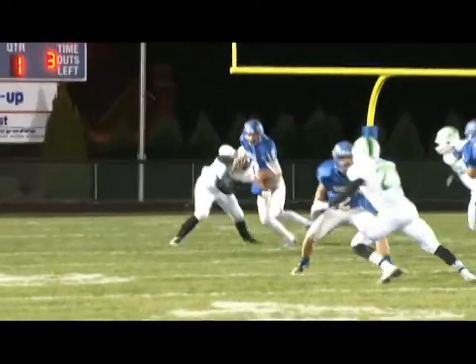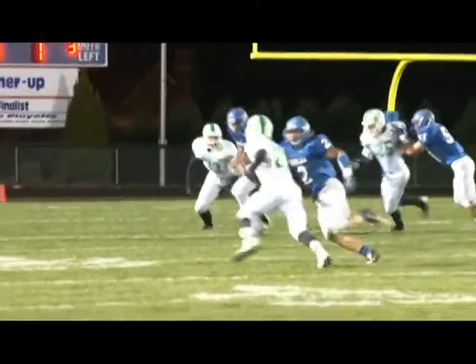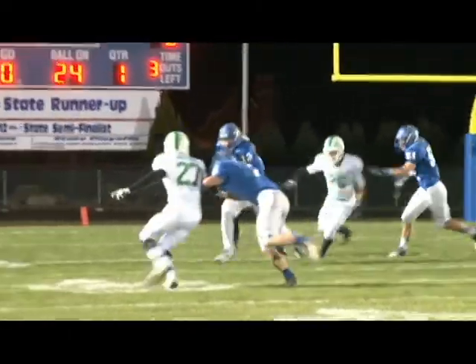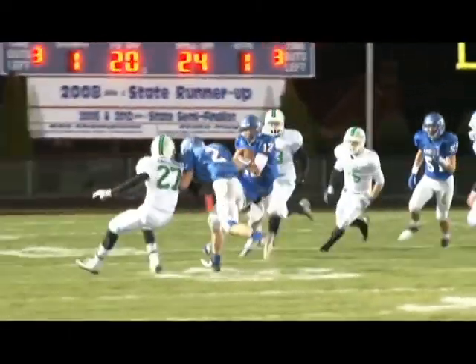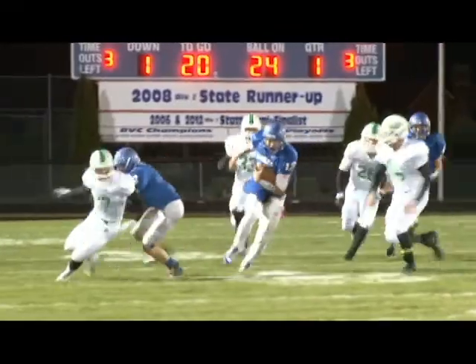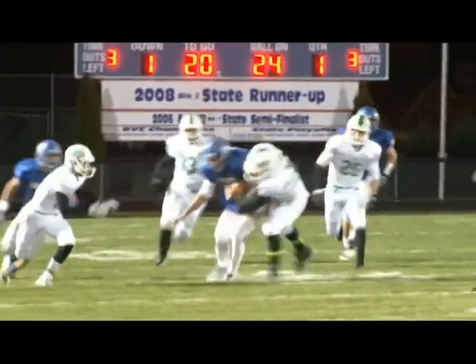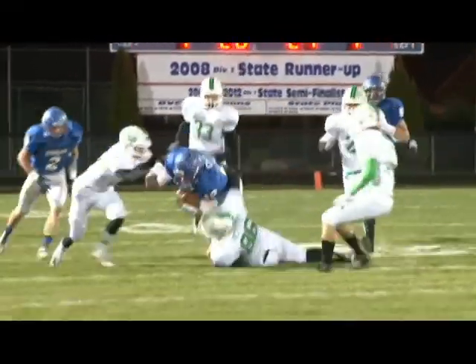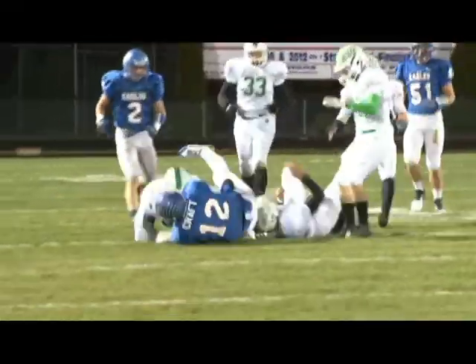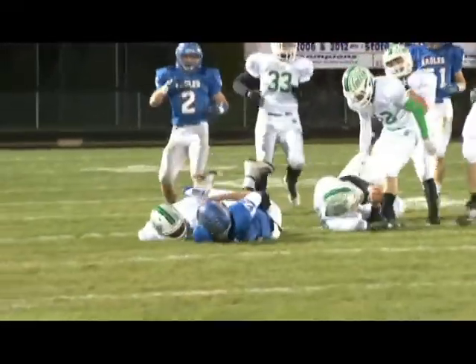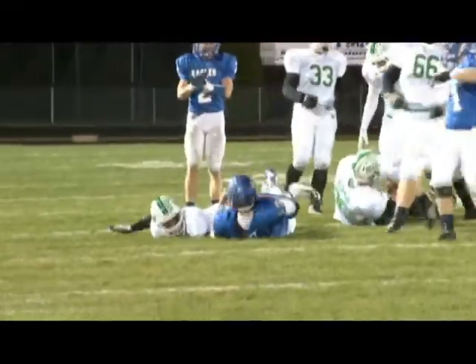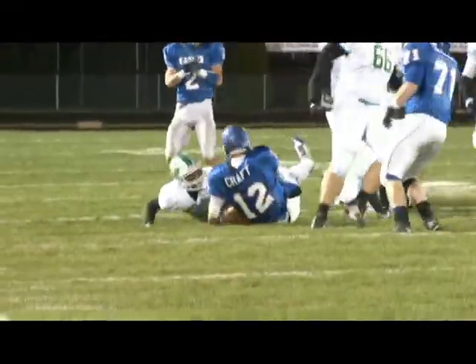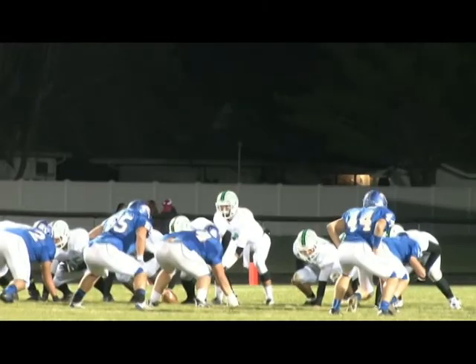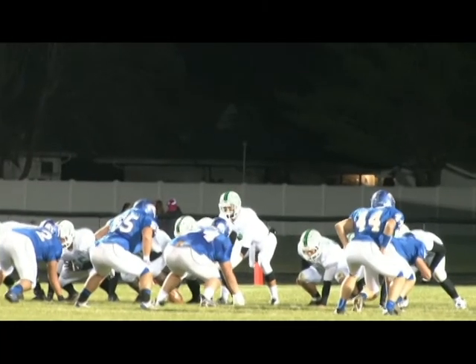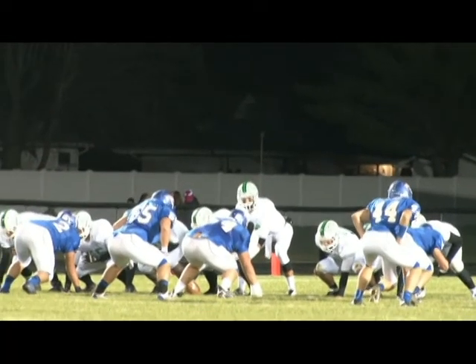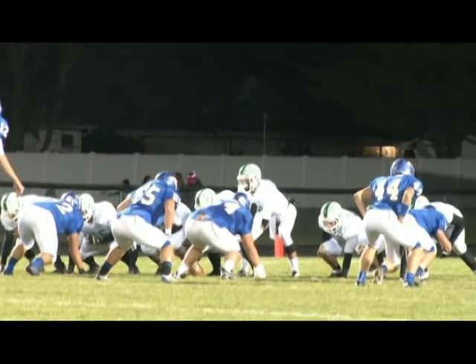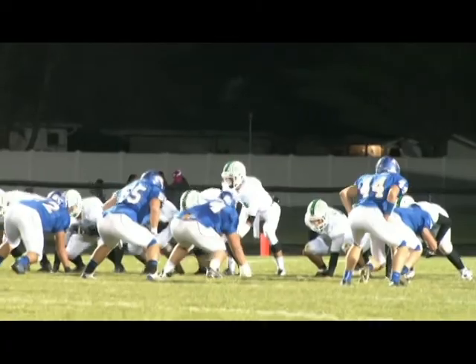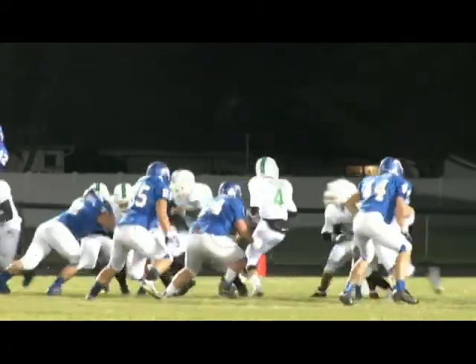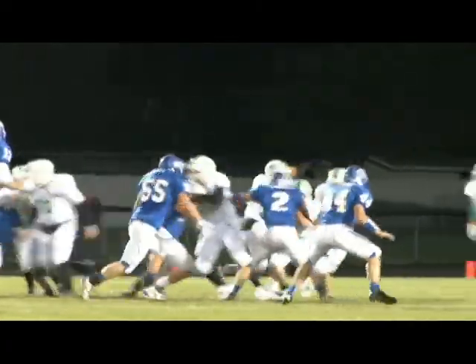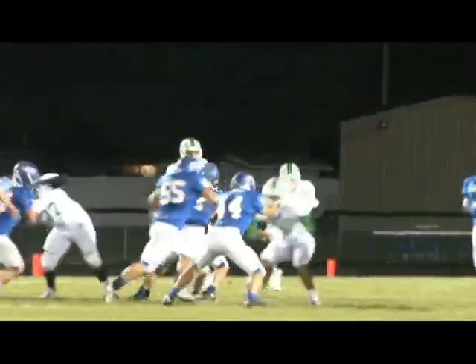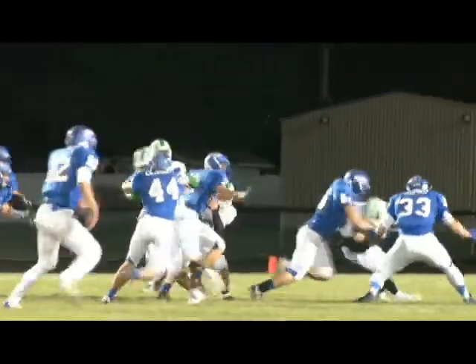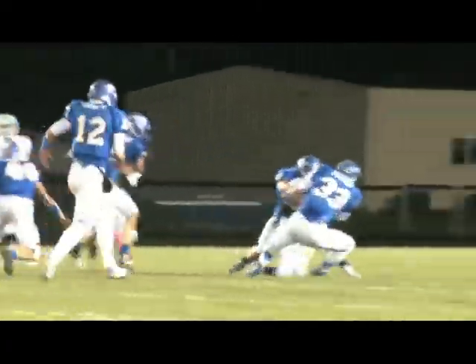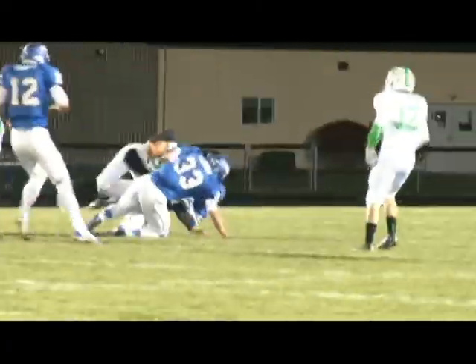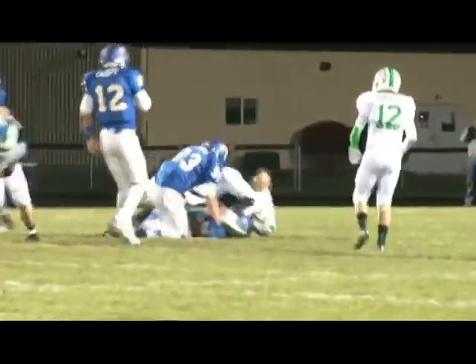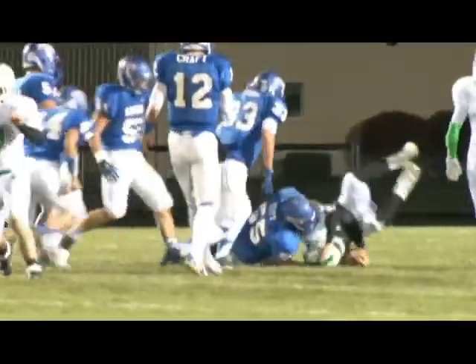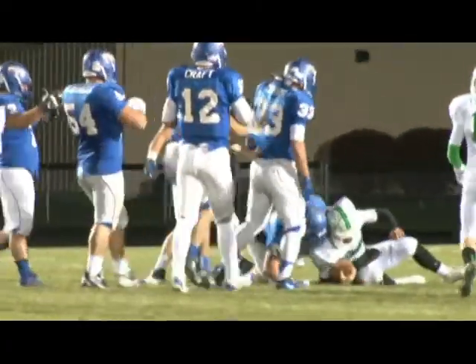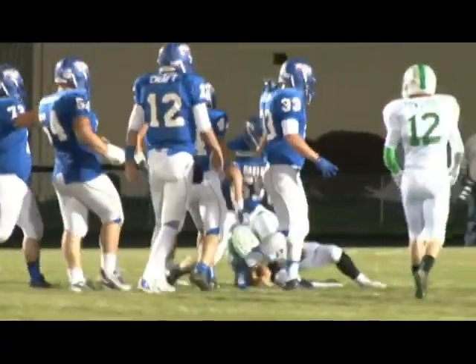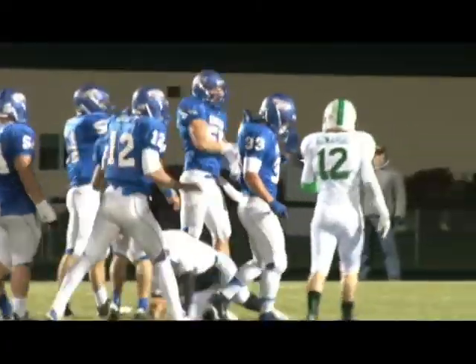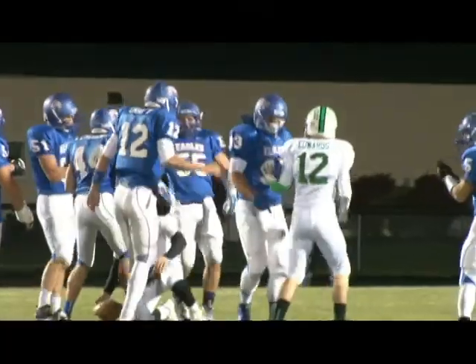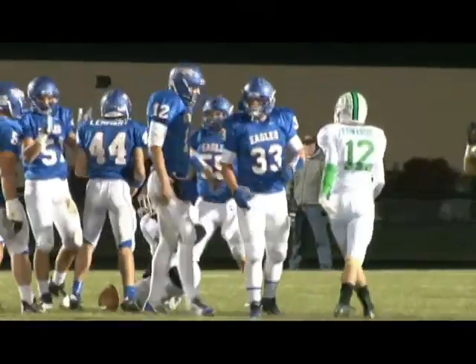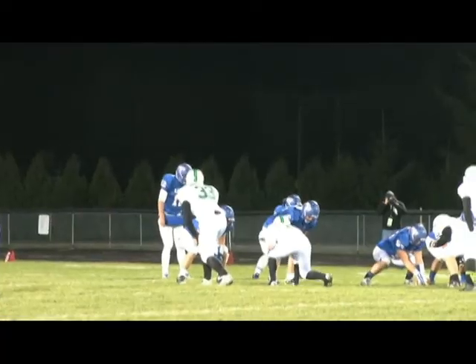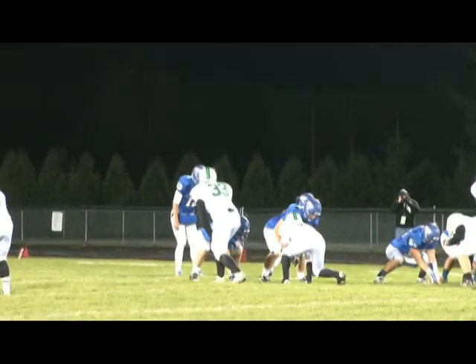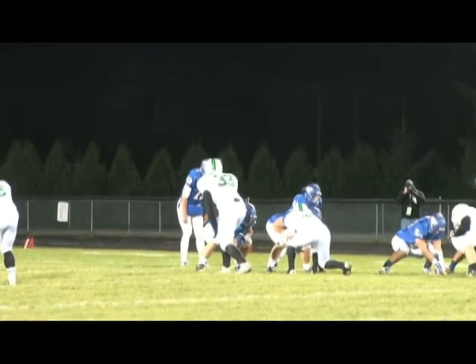We start with Liberty Benton QB Nathan Kraft bobbling the snap but he recovers and picks up 11 yards on the run. After a Liberty Benton punt, Delta is facing a third and five and the Eagle defense comes up with a huge stop. It's Austin Combs and Justin Iott in the backfield.